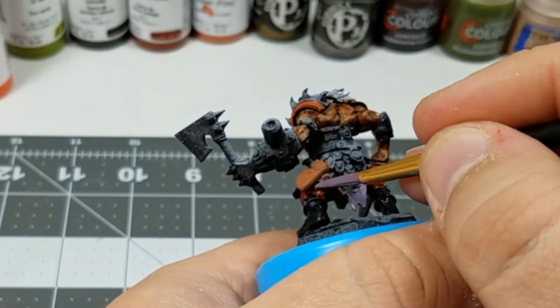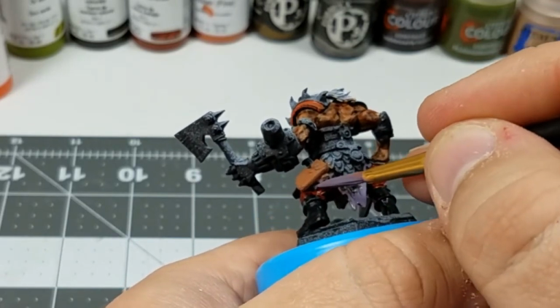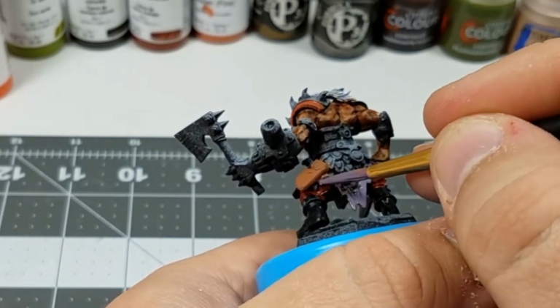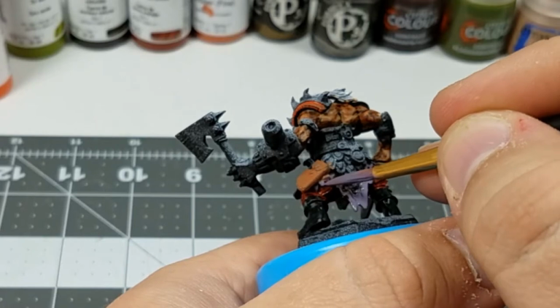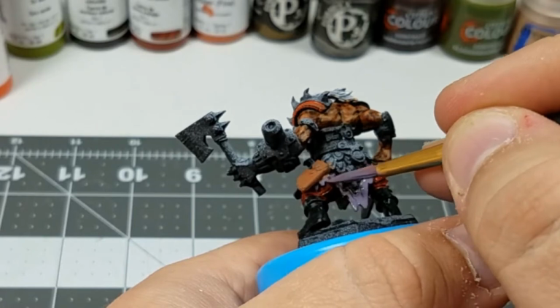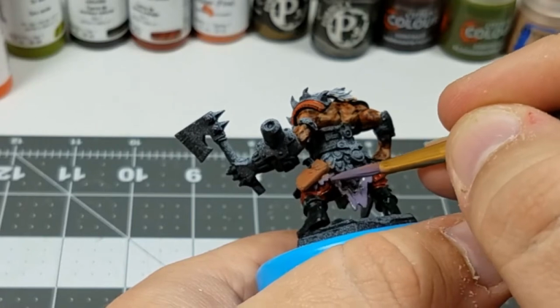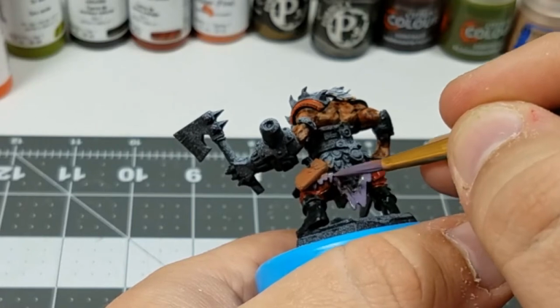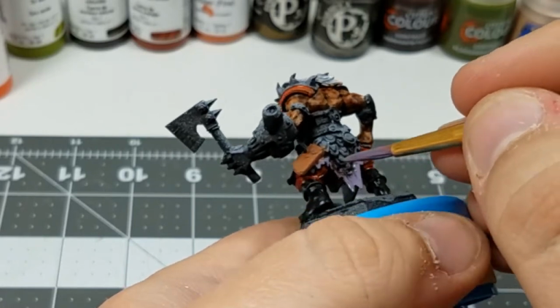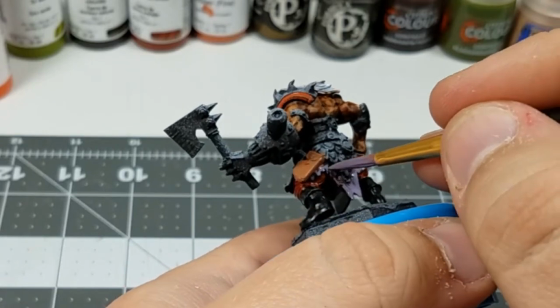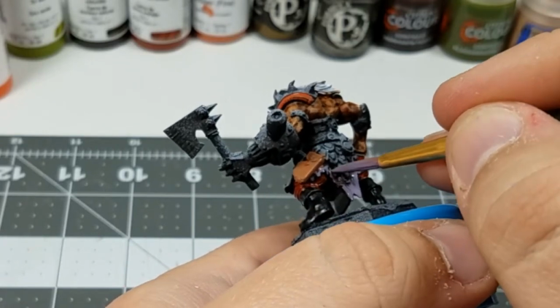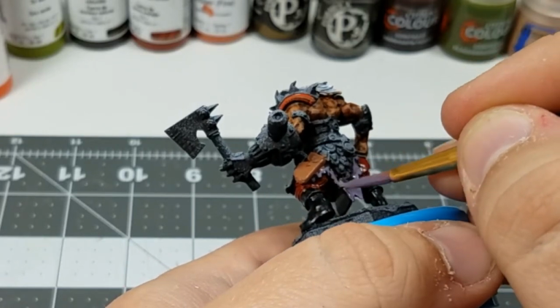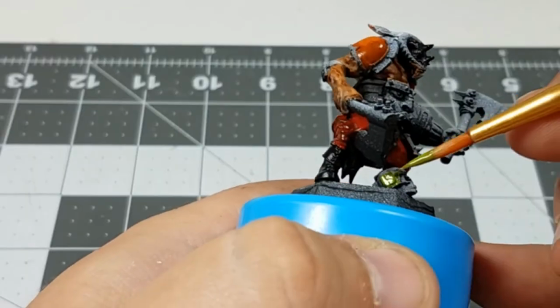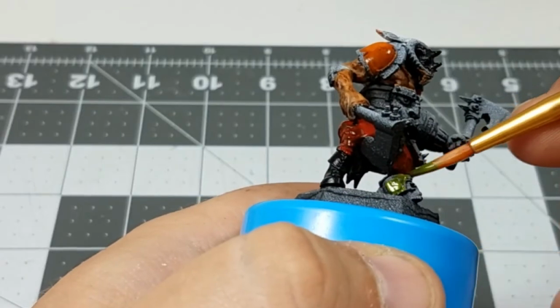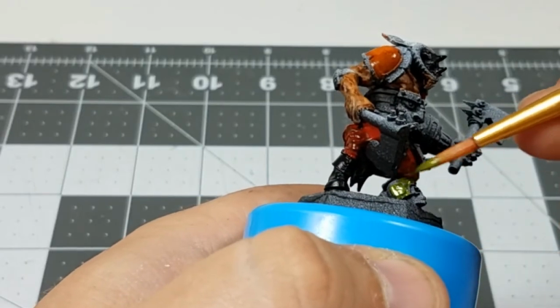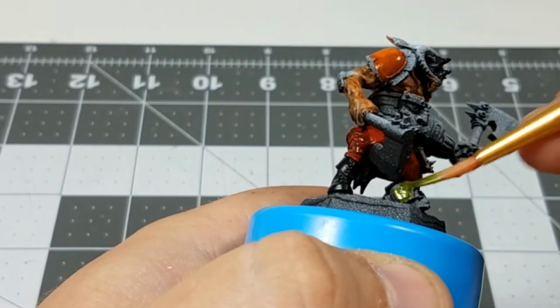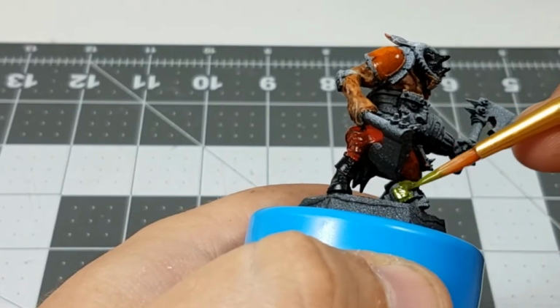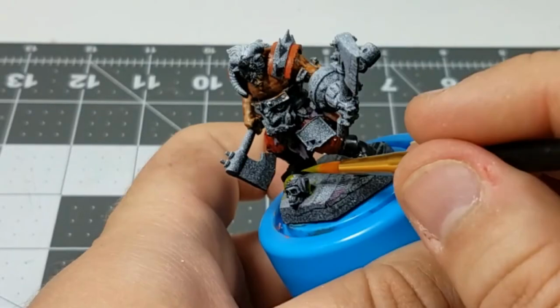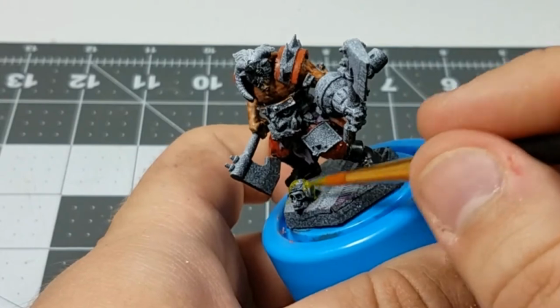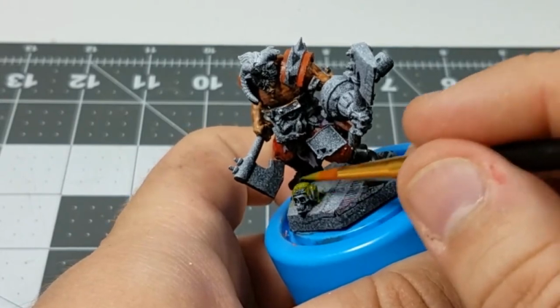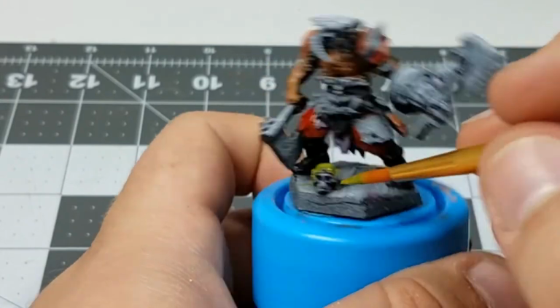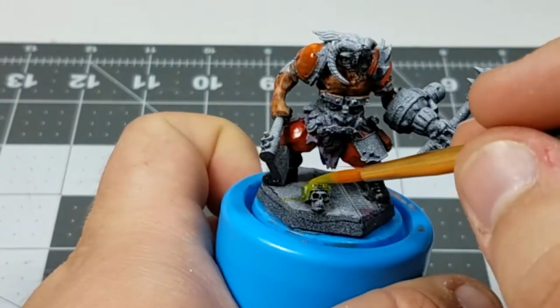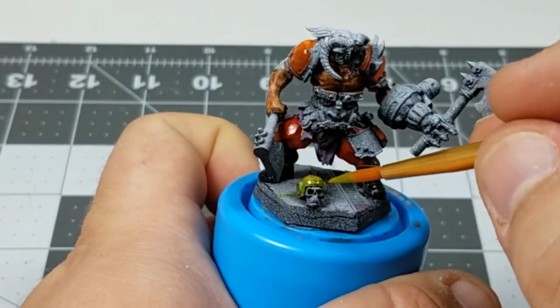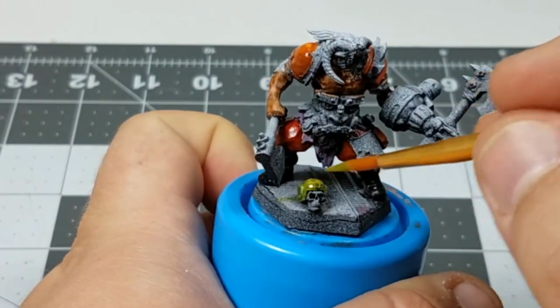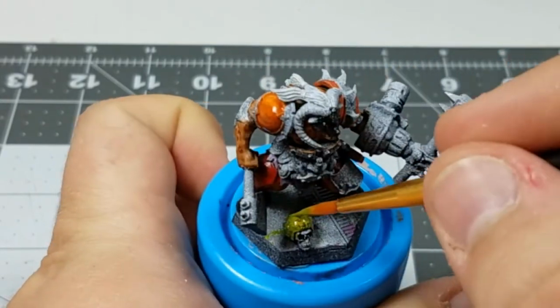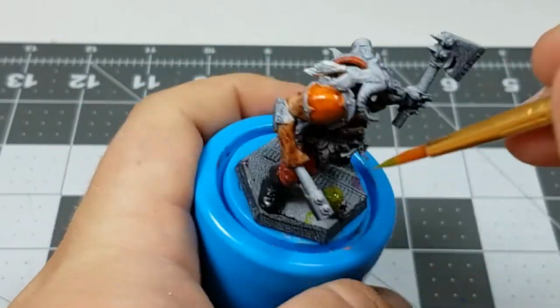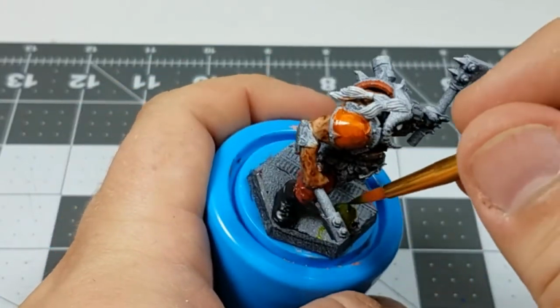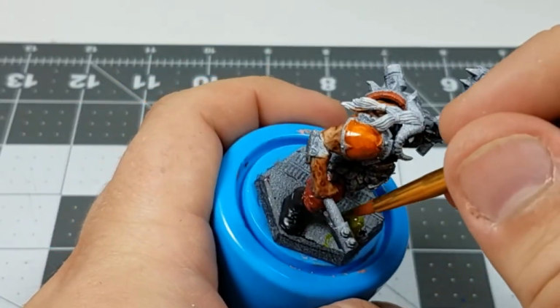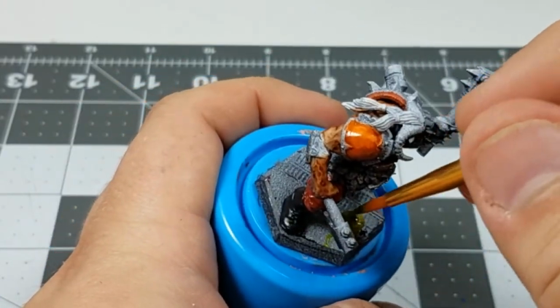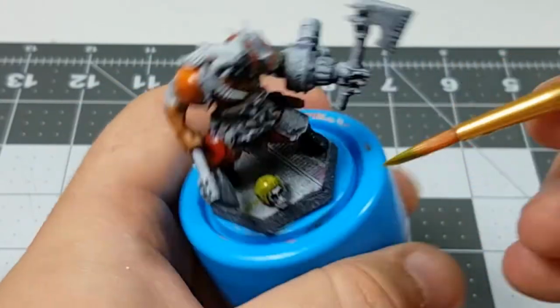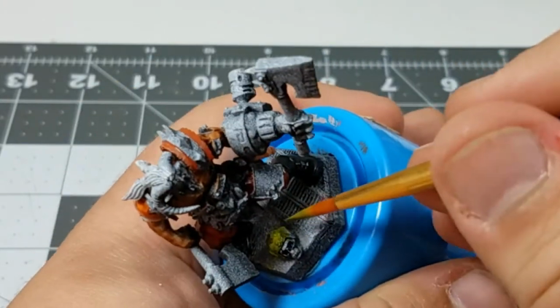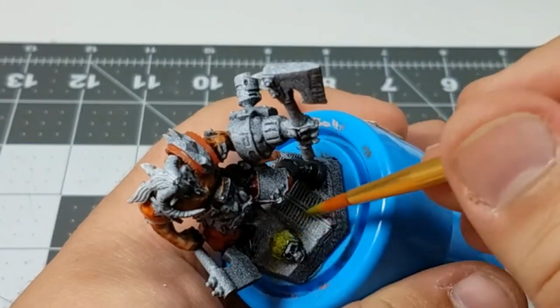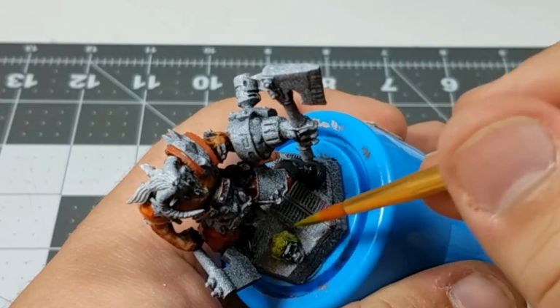I just added some white into that purple I made earlier. In regards to the helmet, I'm going with a standard green, and I know this is going to get darkened up later, so I'm using a brighter color for now.